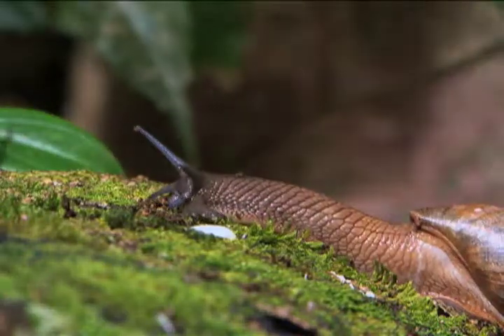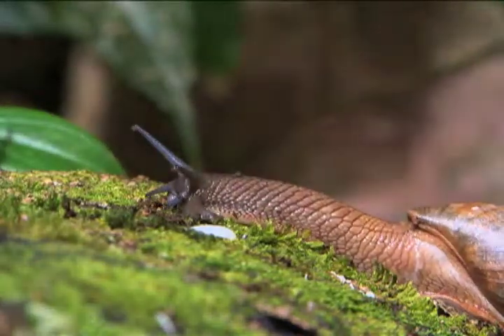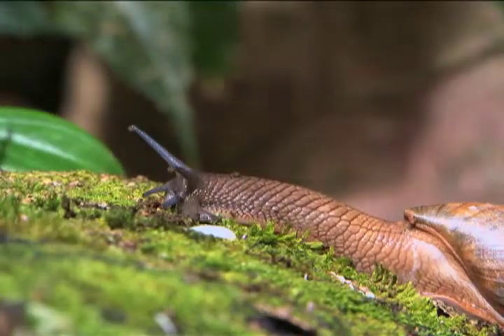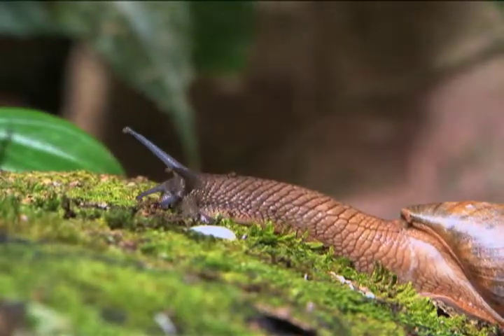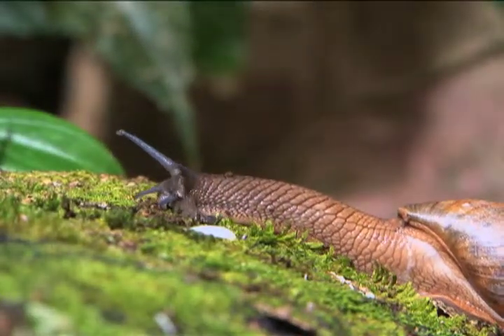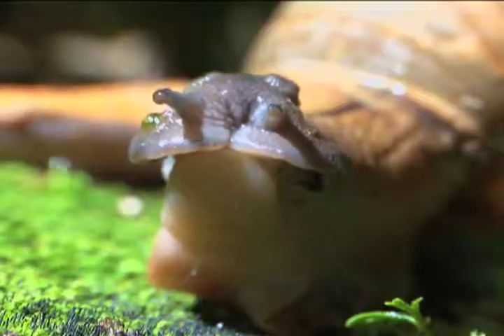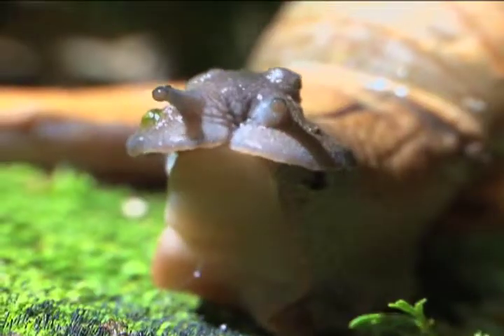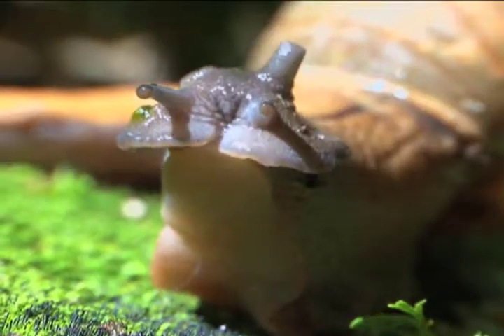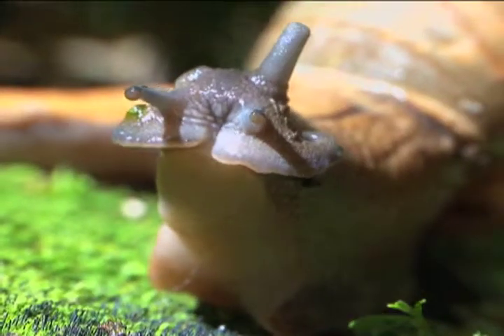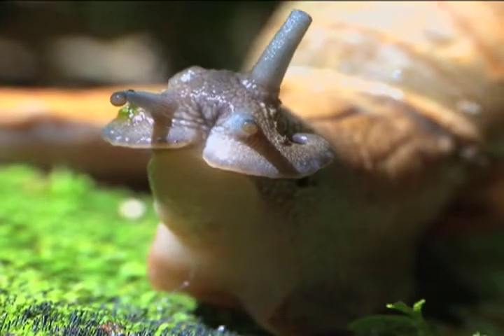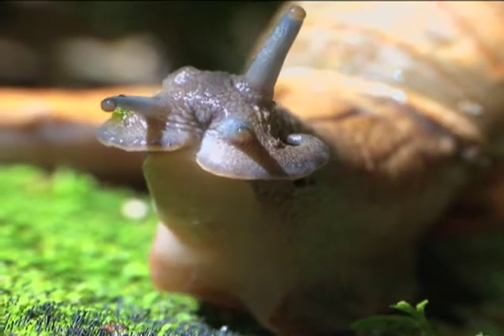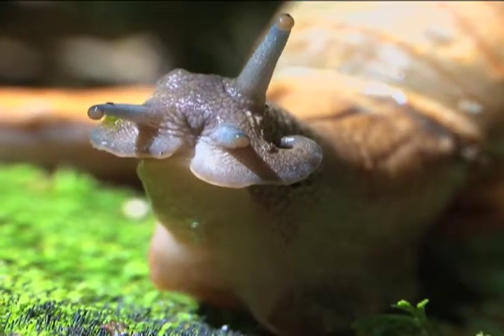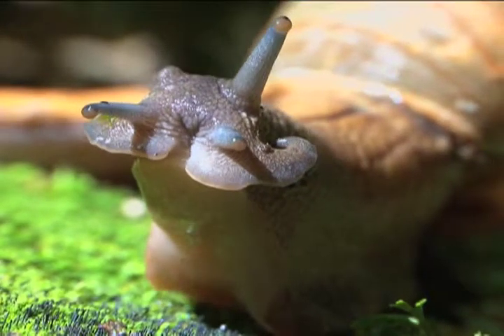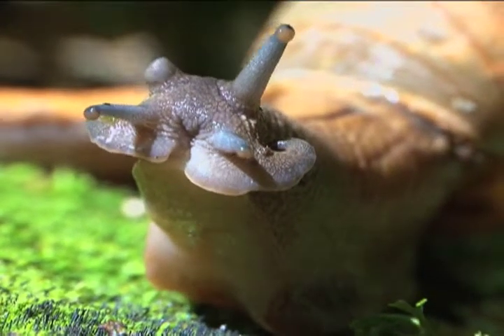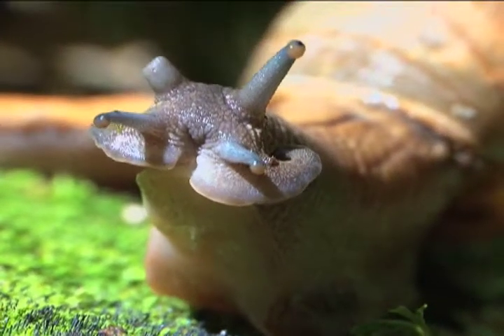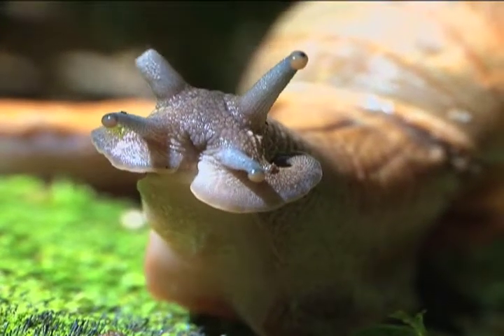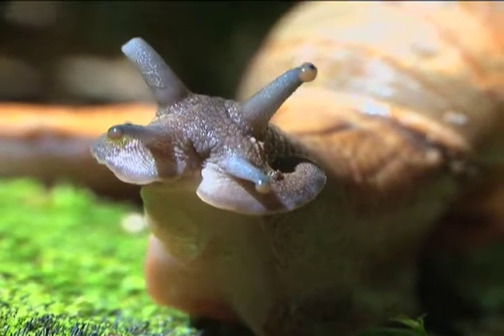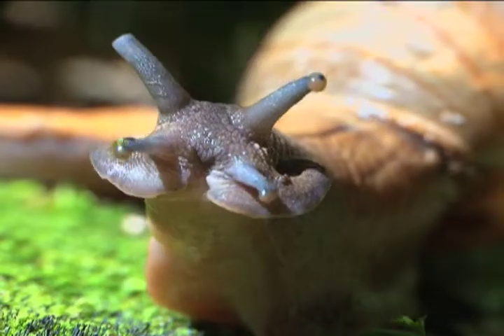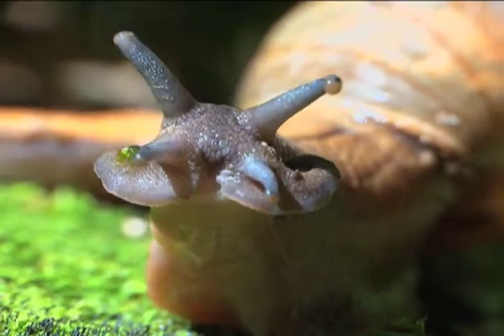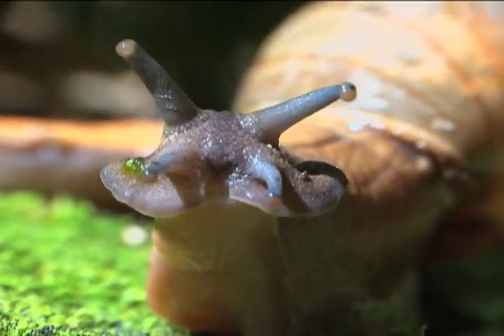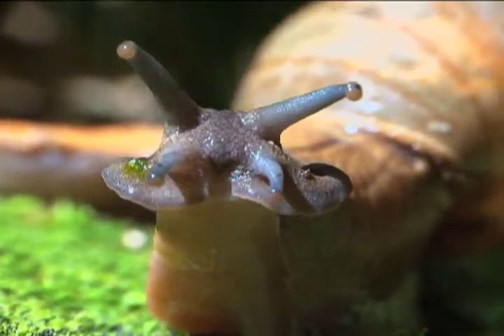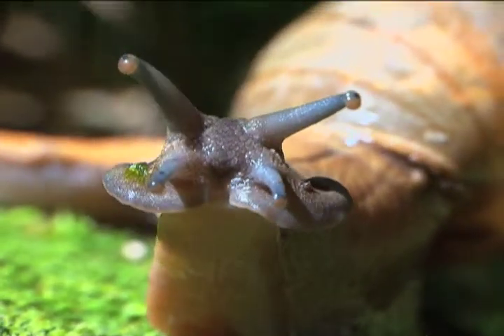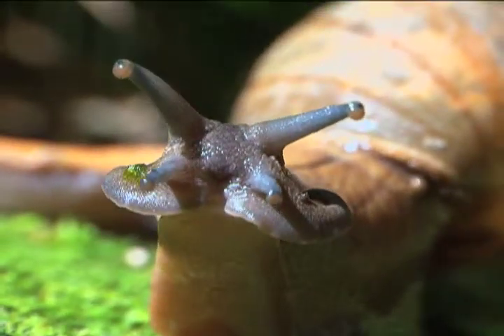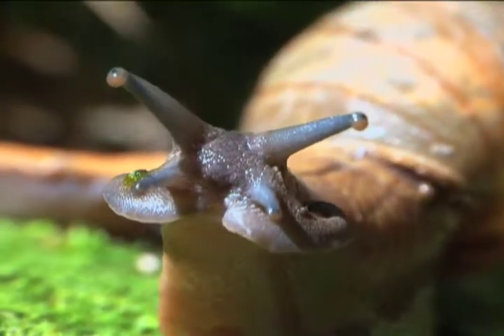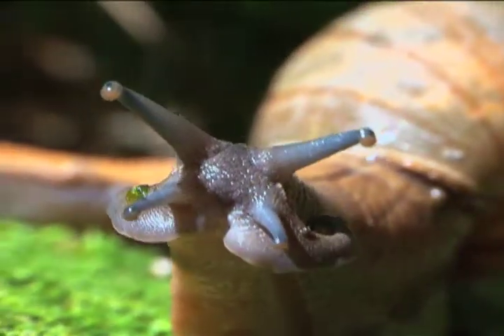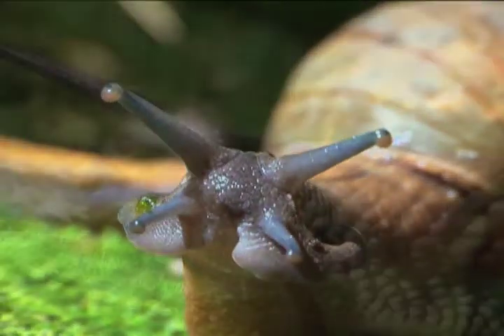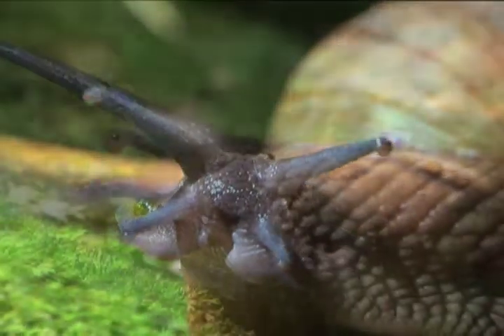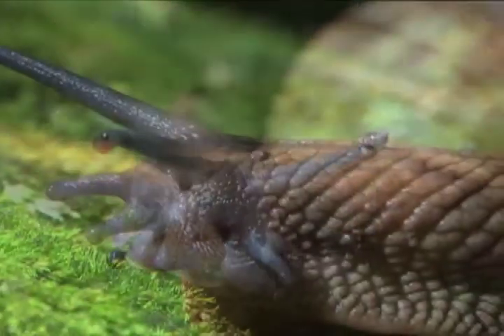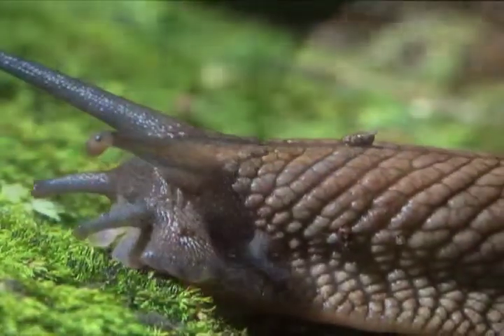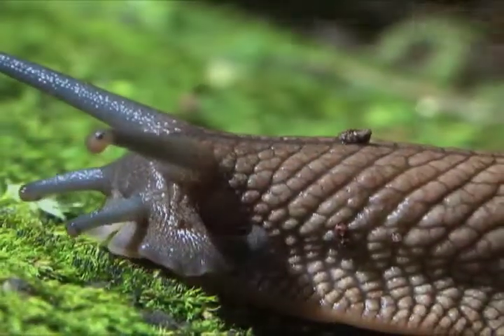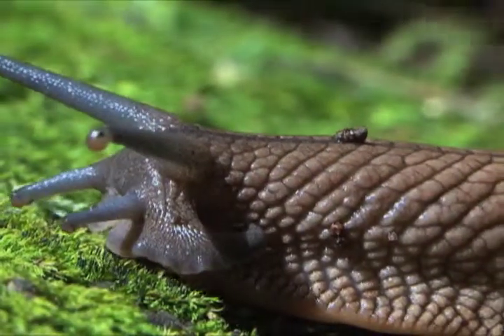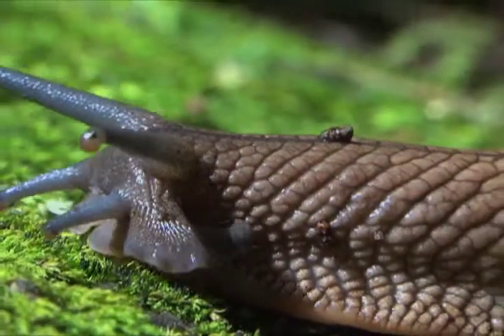What's with the funny looking things that shoot in and out? The eyes are on the tips of the upper tube, and the noses are on the two lower ones.